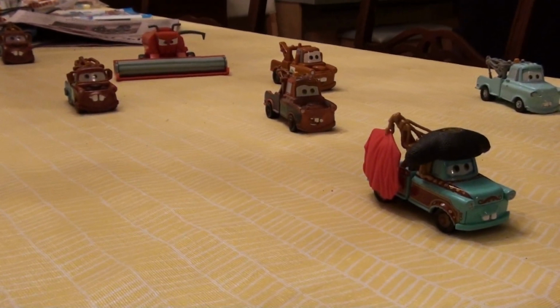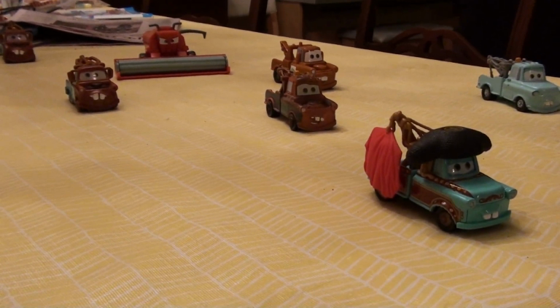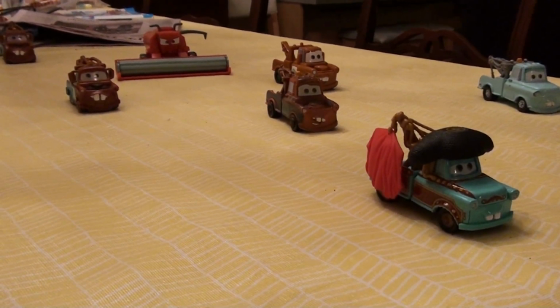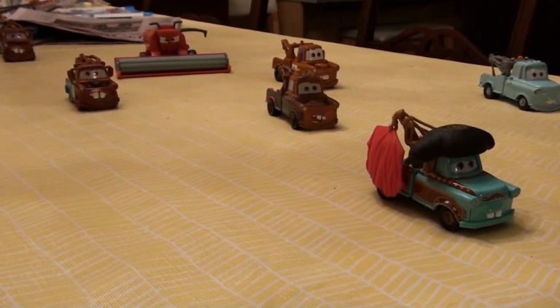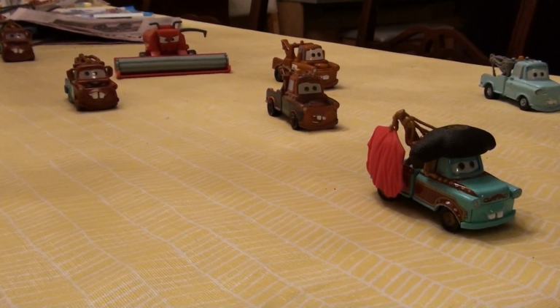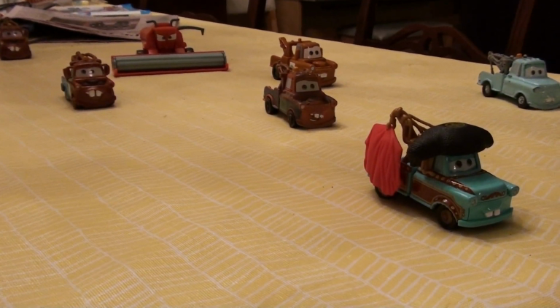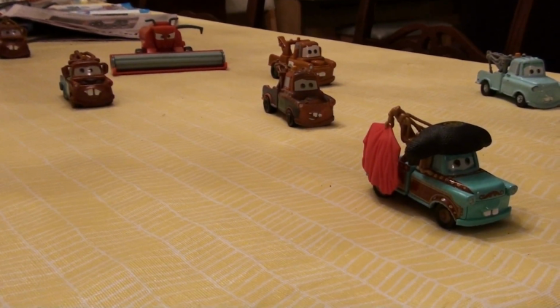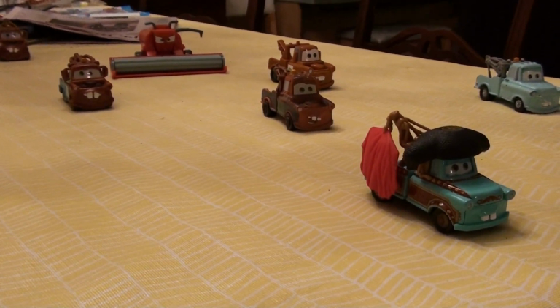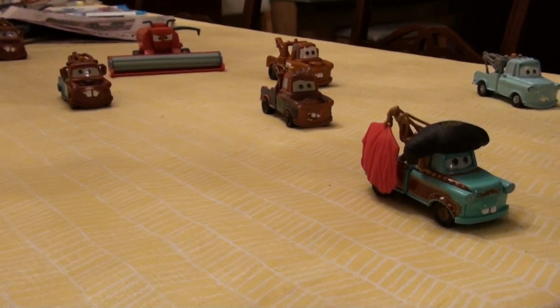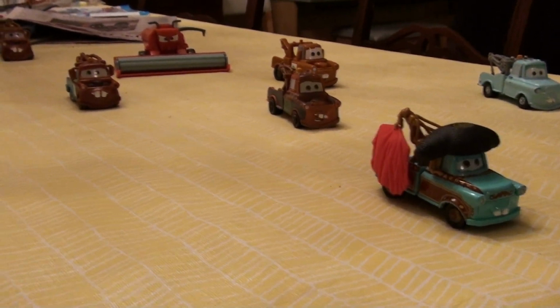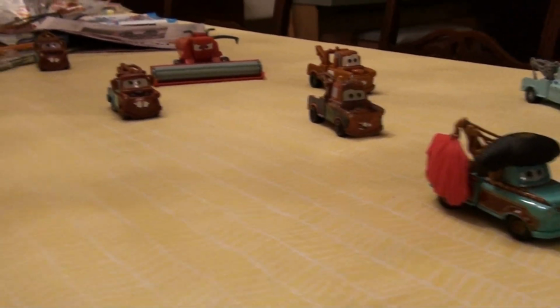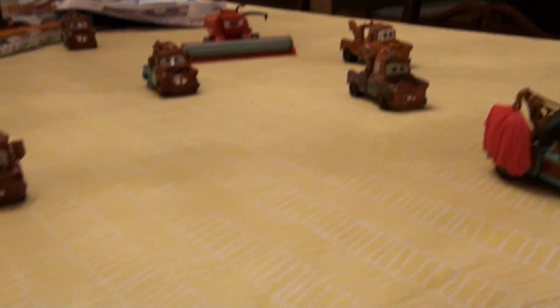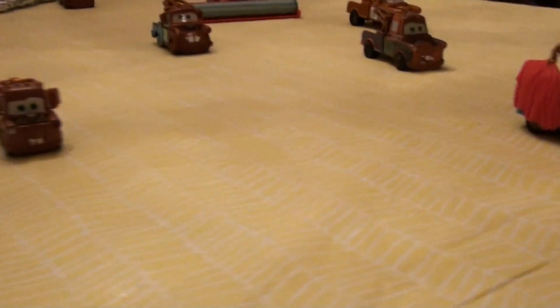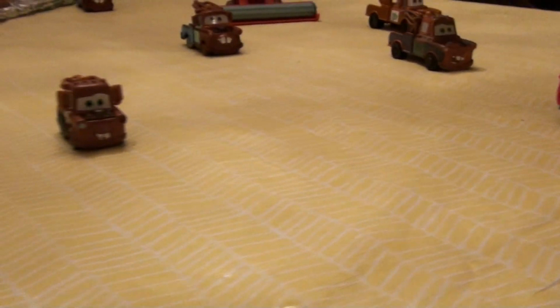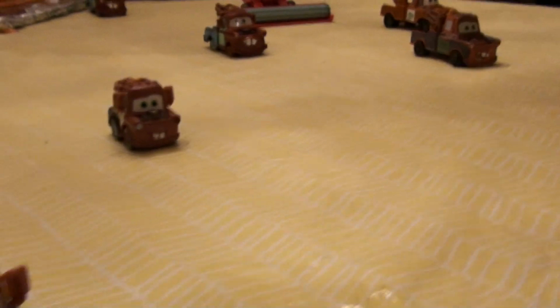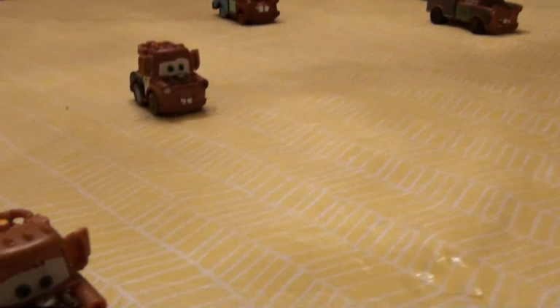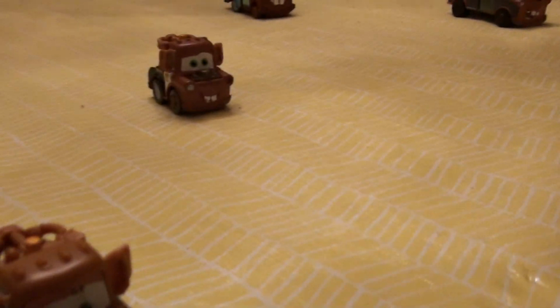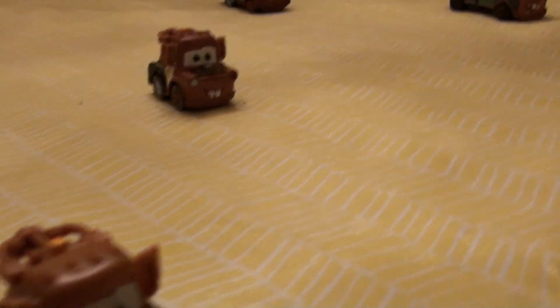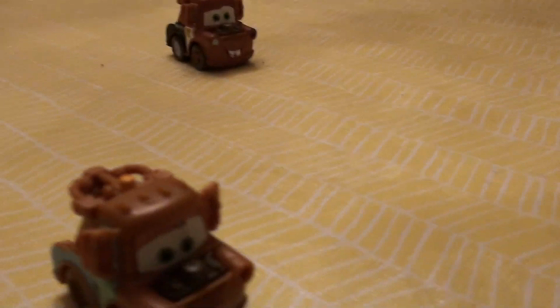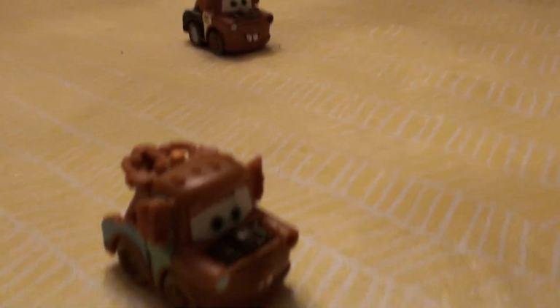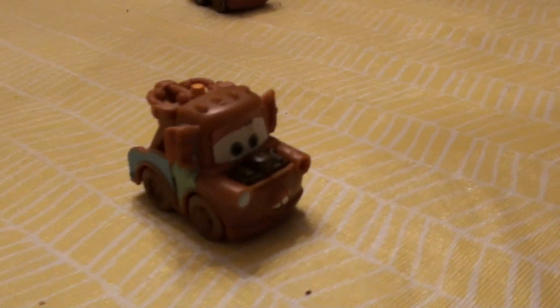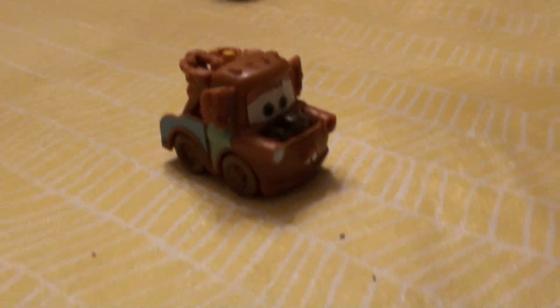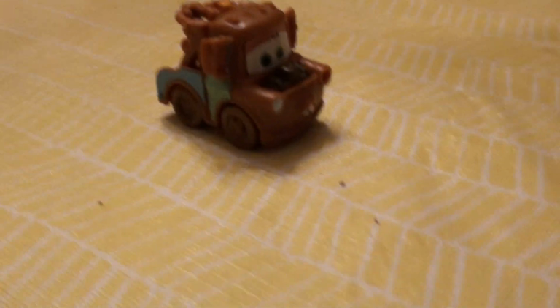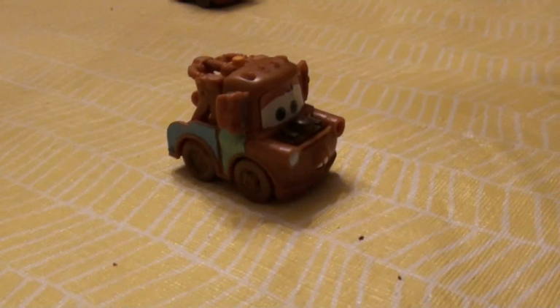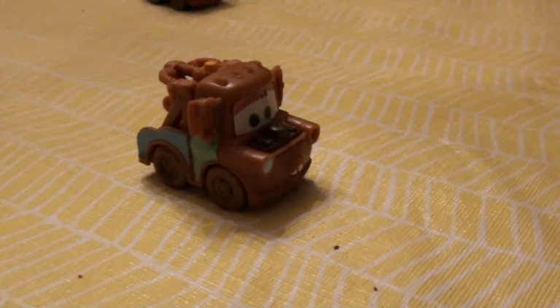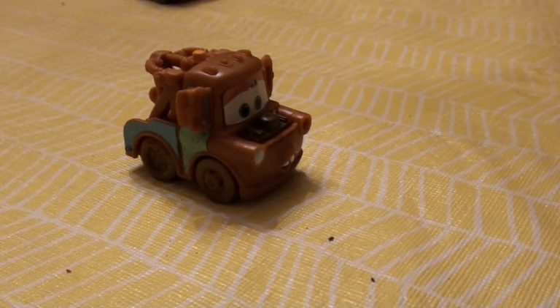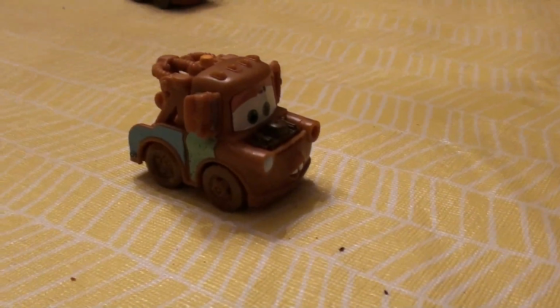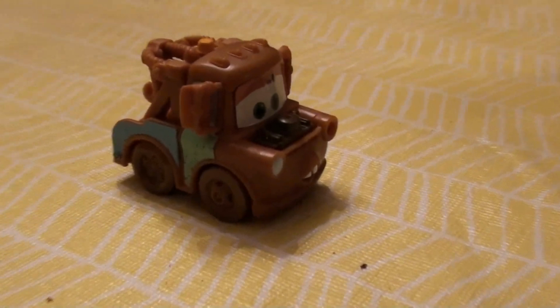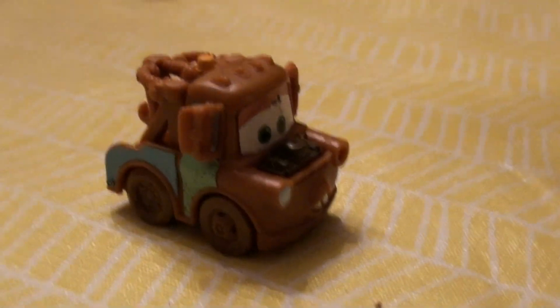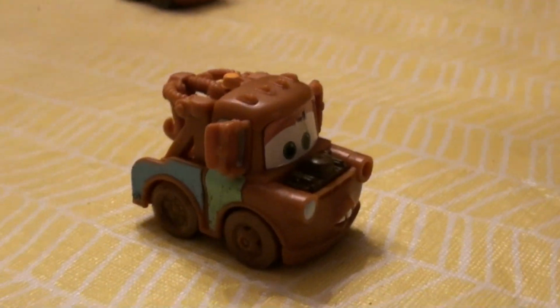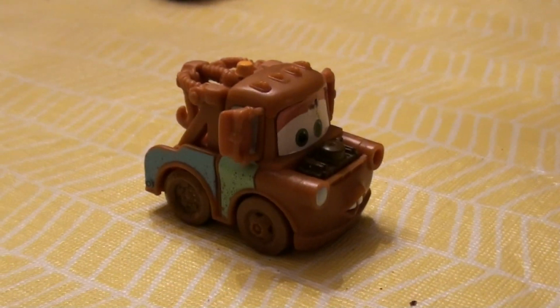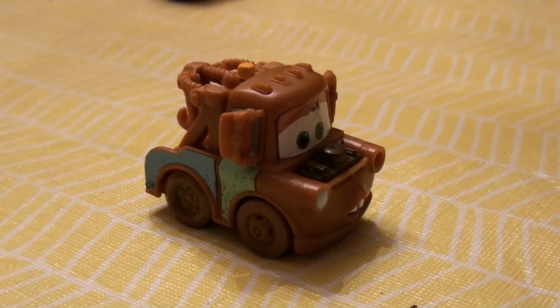Okay, this is our collection of majors. This is my first one. It comes with the Screamin' Banshee.